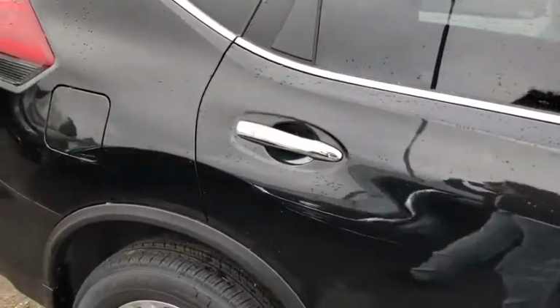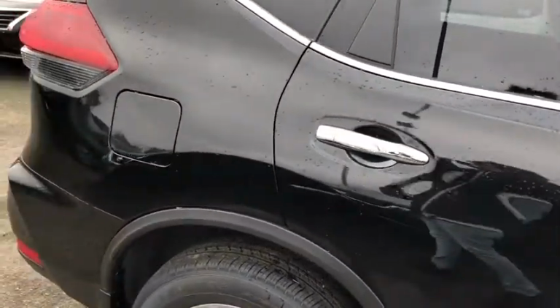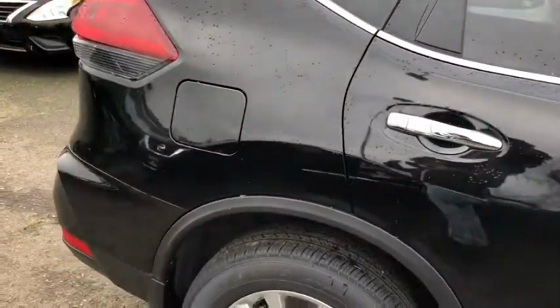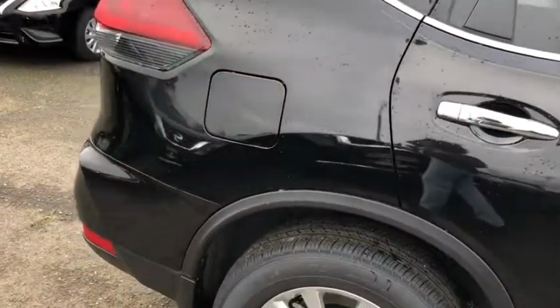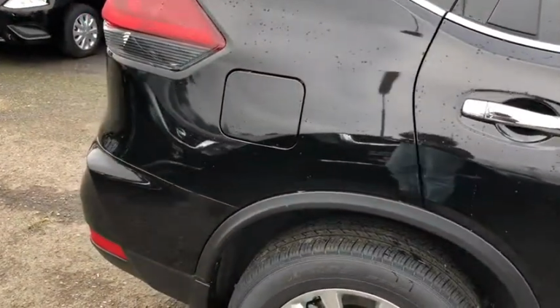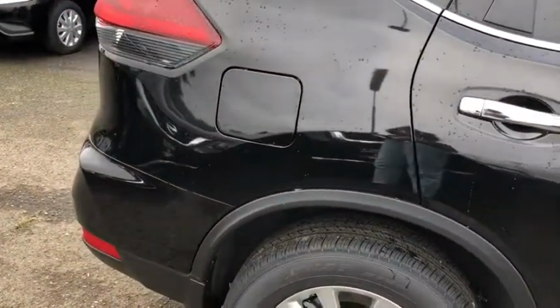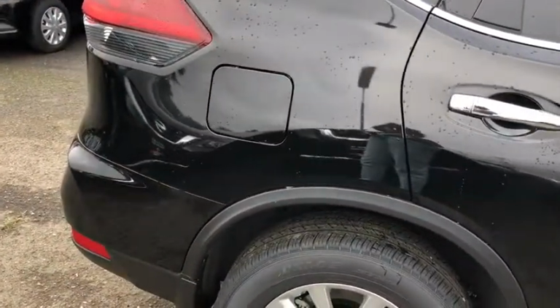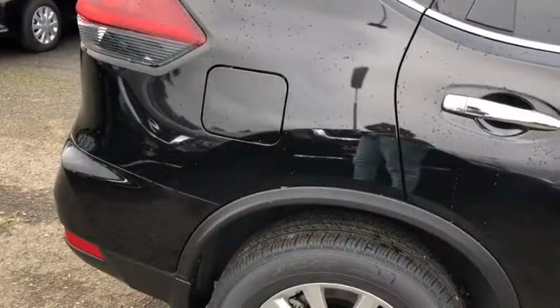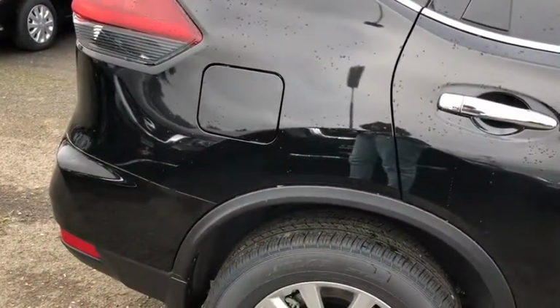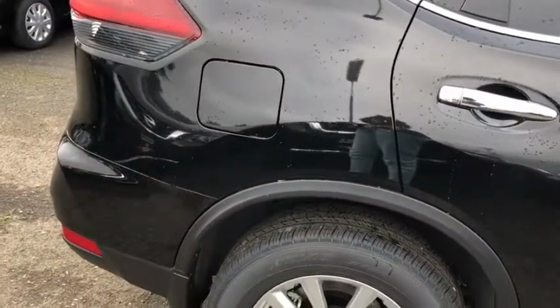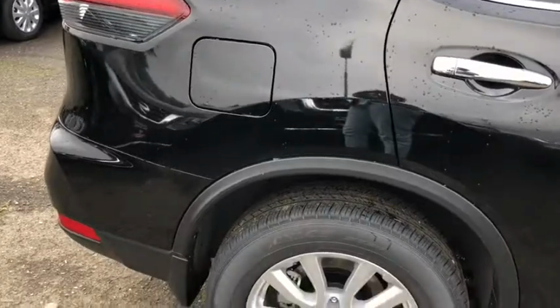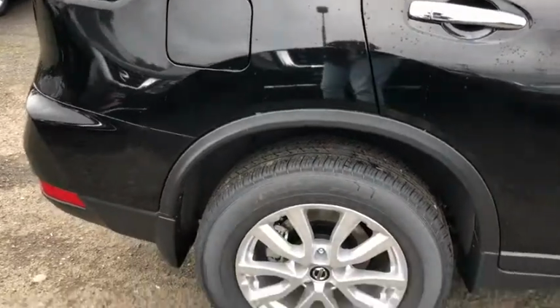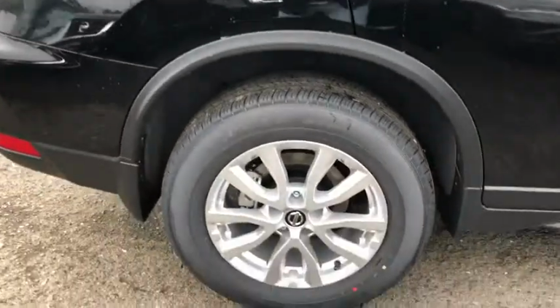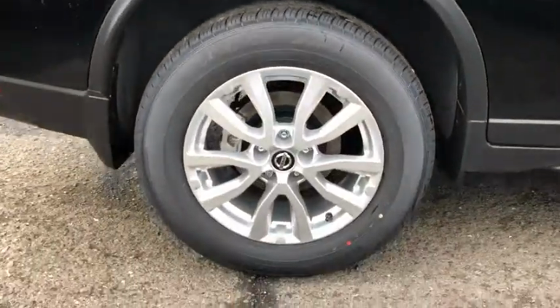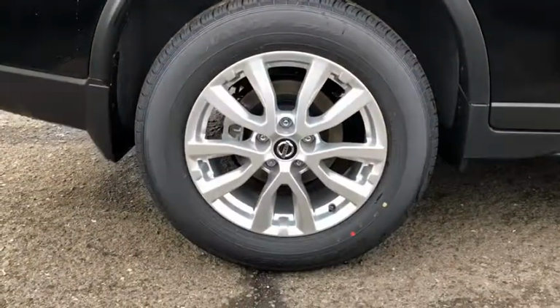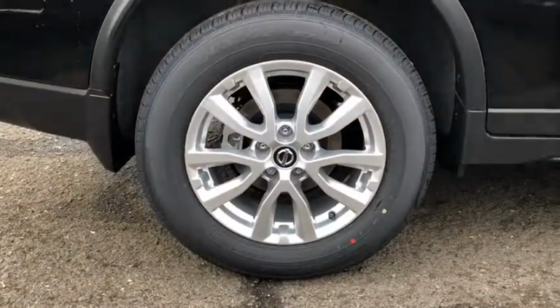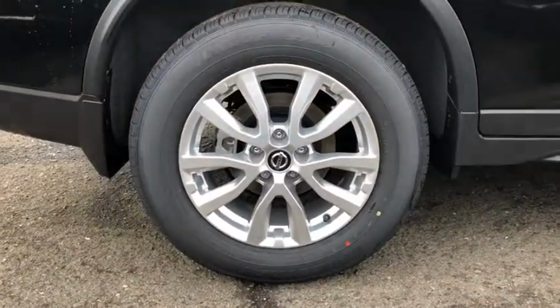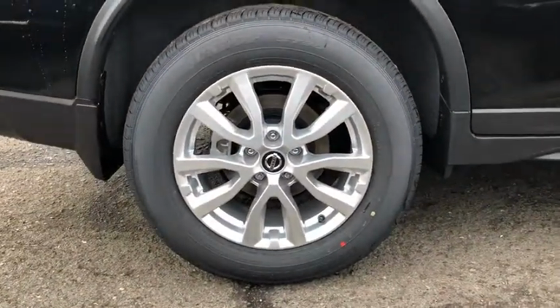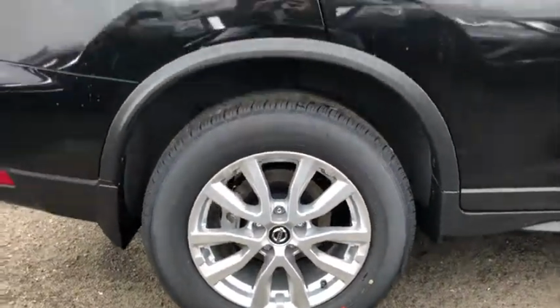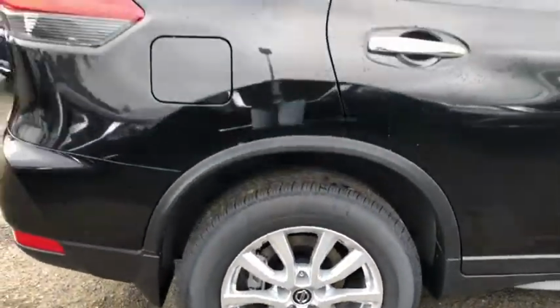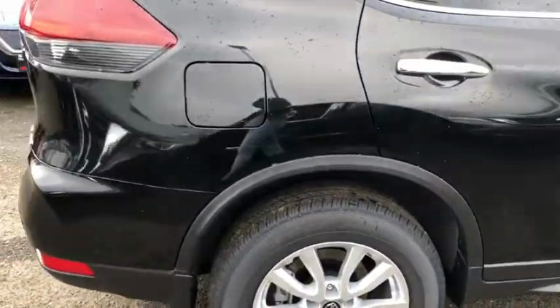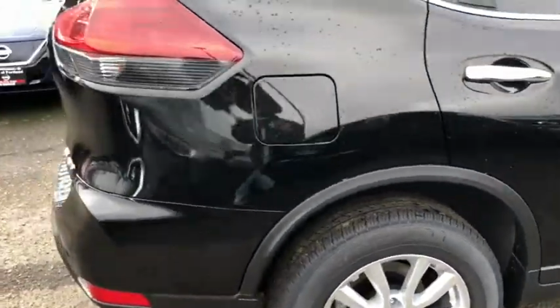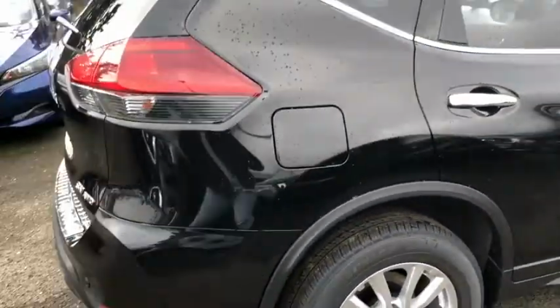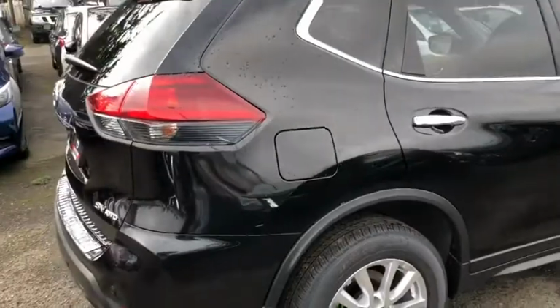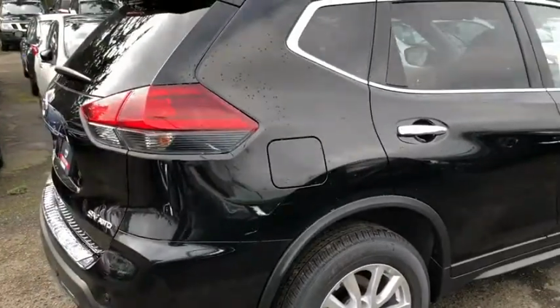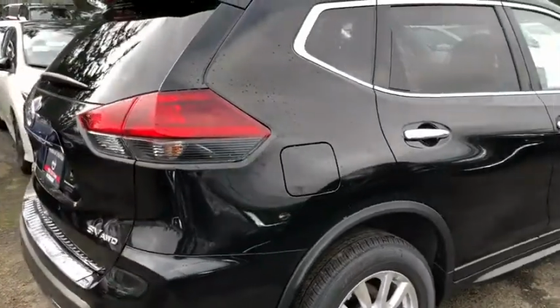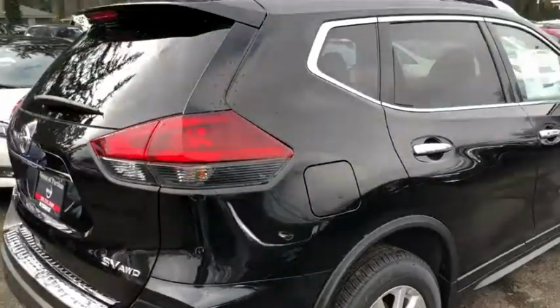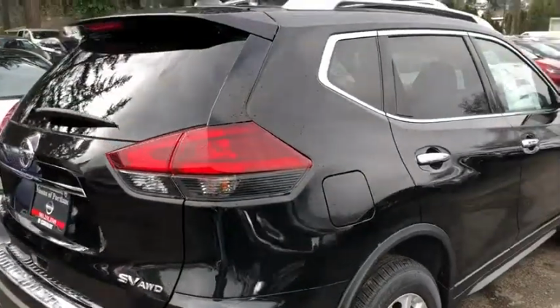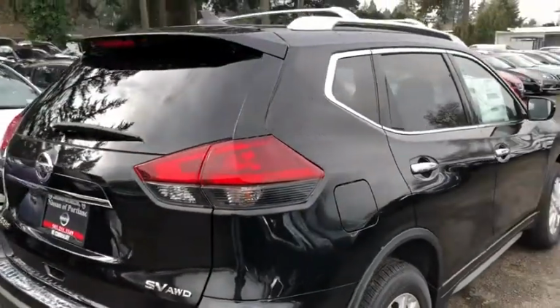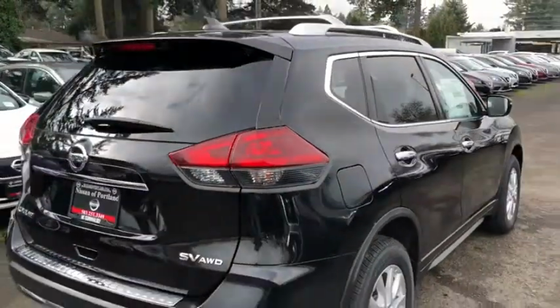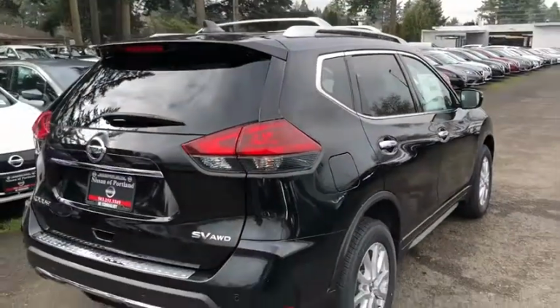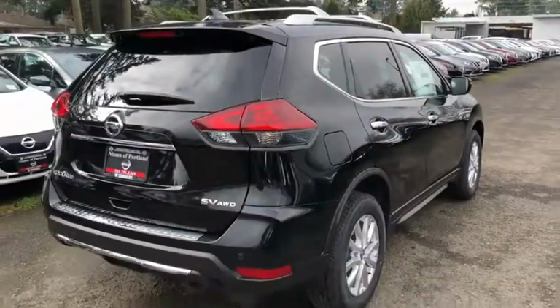Here are some of this vehicle's great options: stability control, anti-lock braking system, traction control, remote engine start, keyless entry, steering wheel audio controls, power liftgate, backup camera.